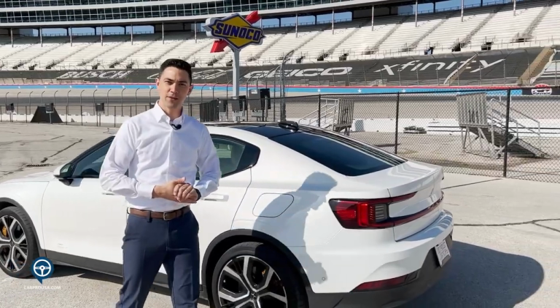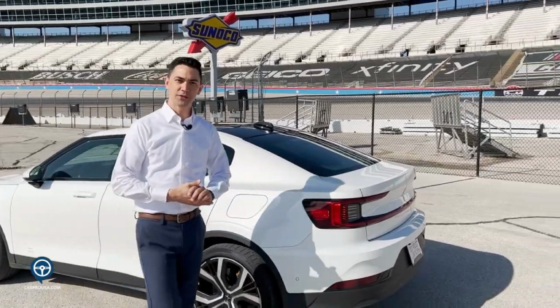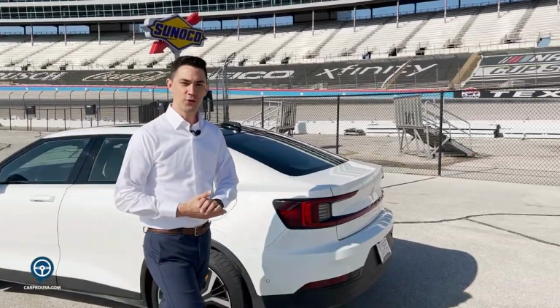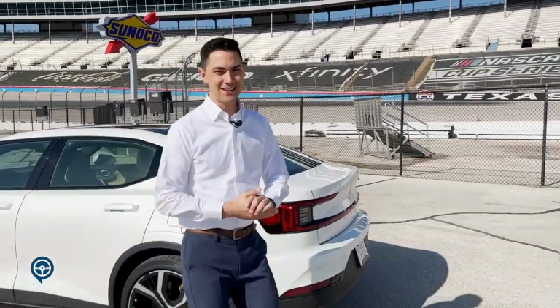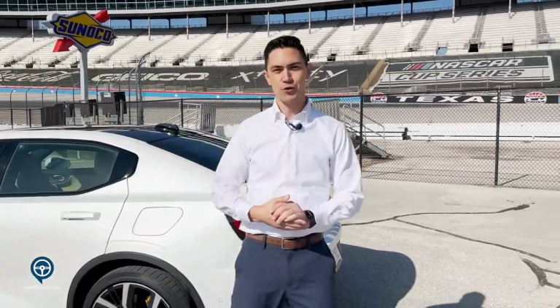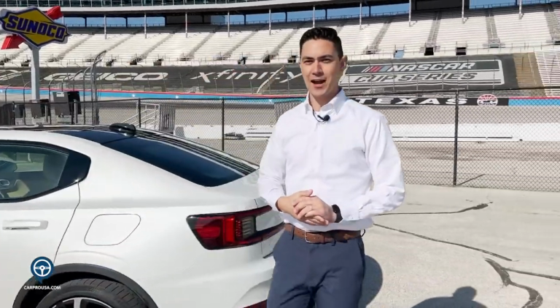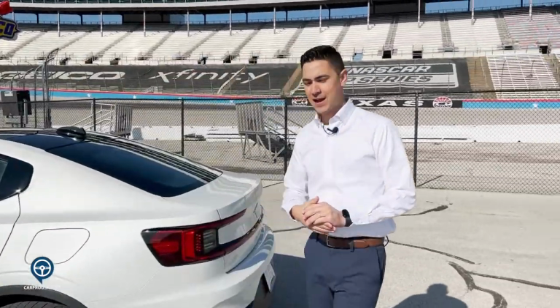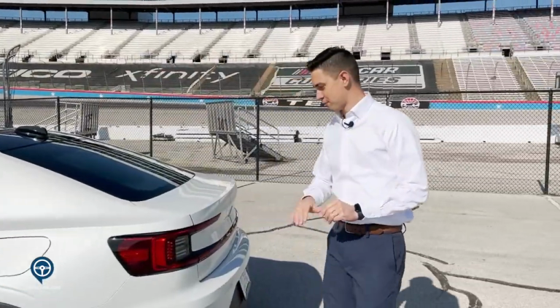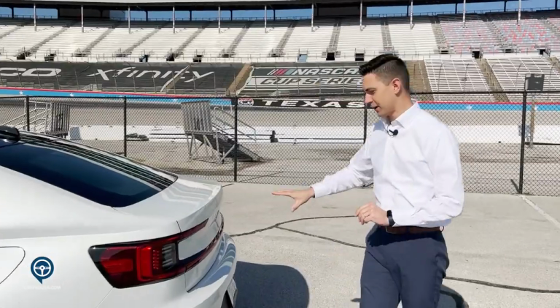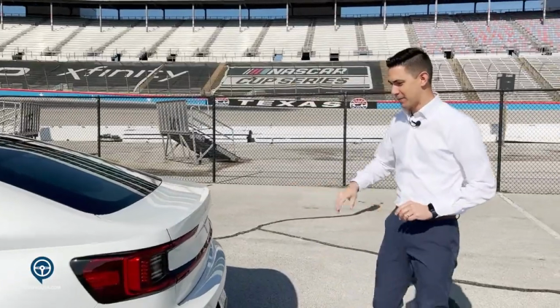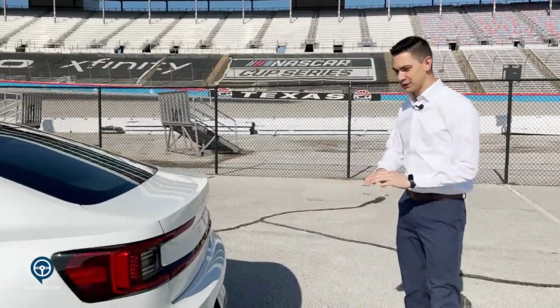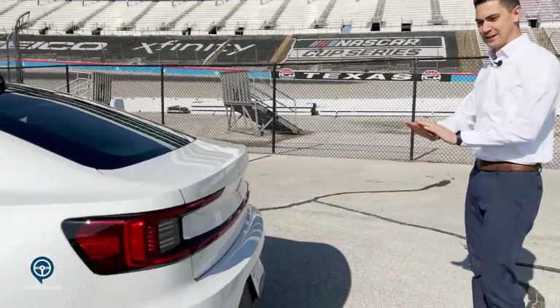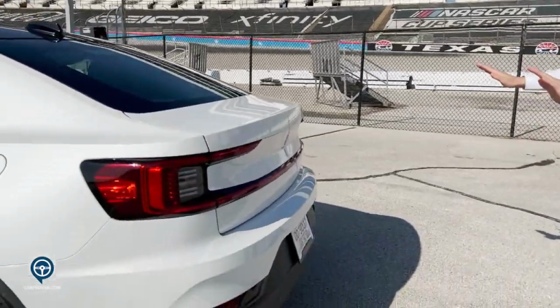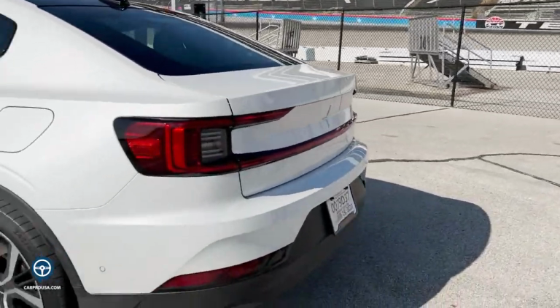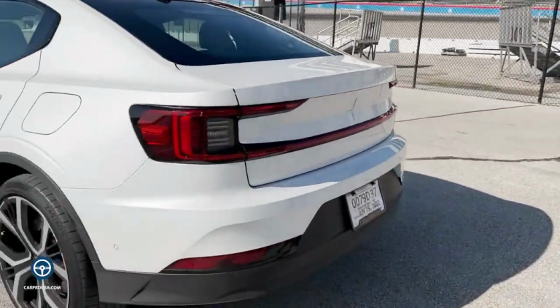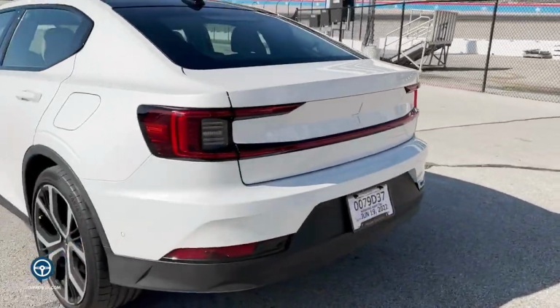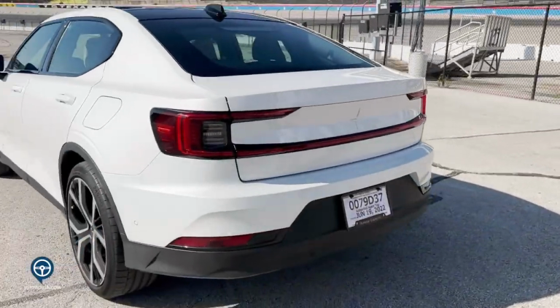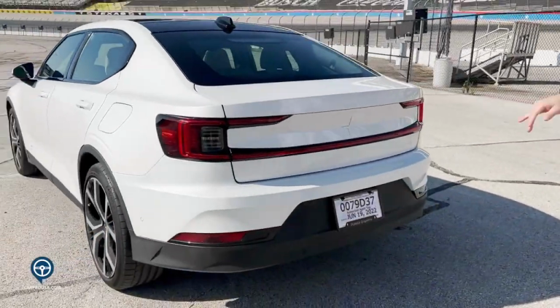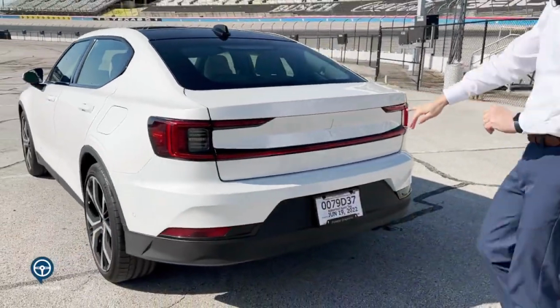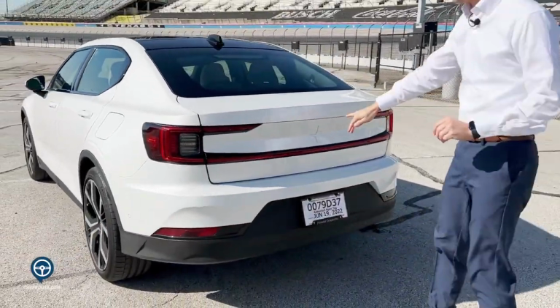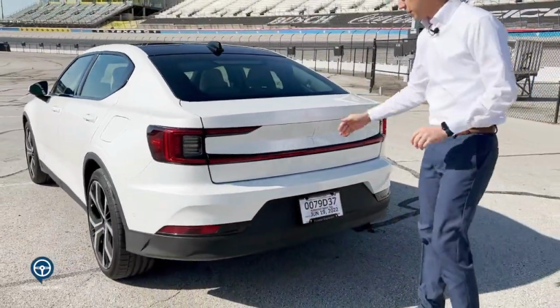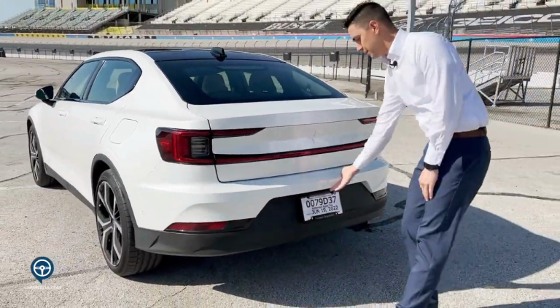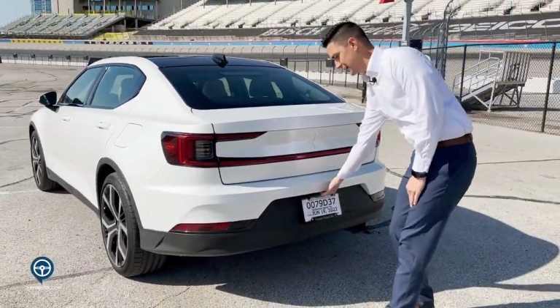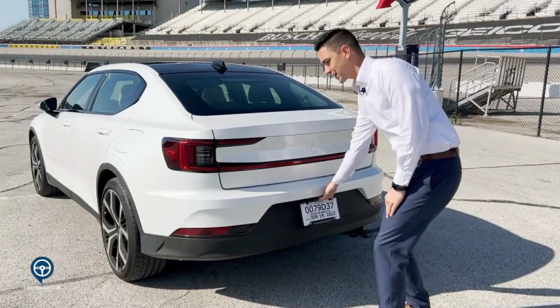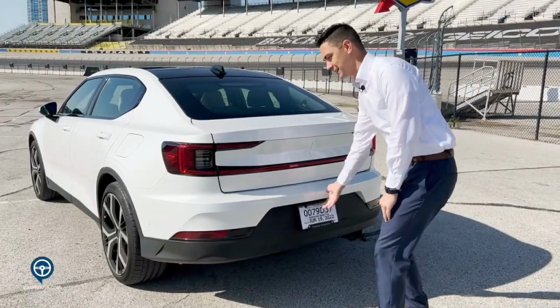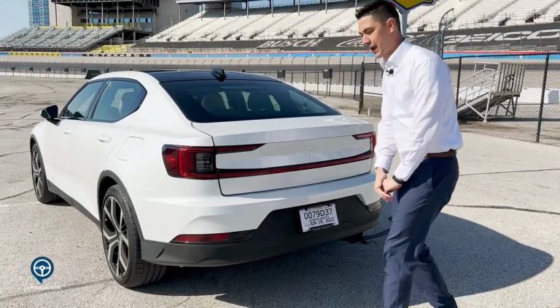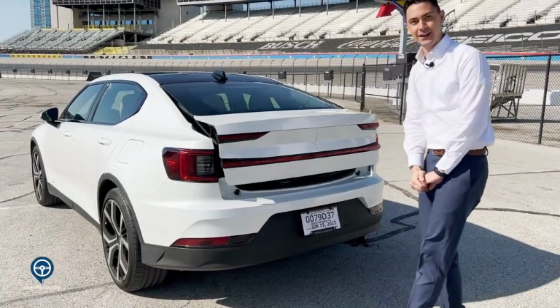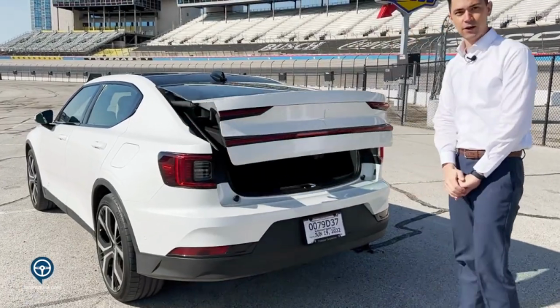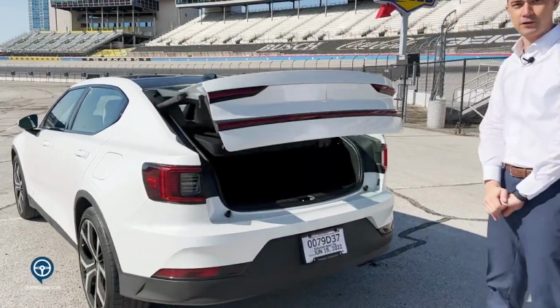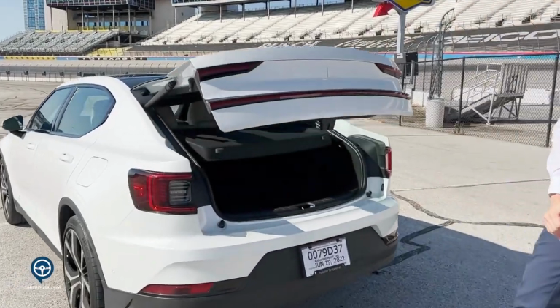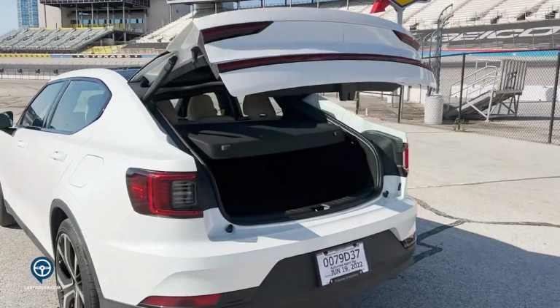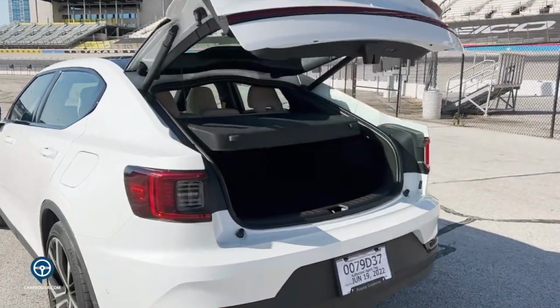One of the other fun features about the Polestar 2 is that it is a true hatchback. Back here on the back, you'll see that it is completely seamless — you only have the Polestar star logo. The button to activate is actually hidden down underneath by the license plate.